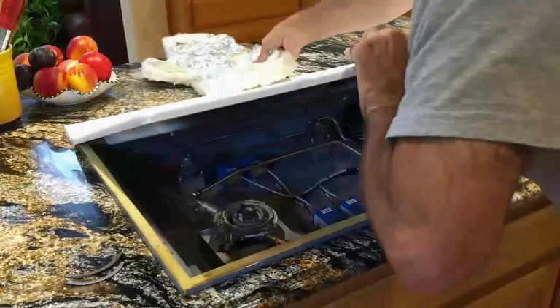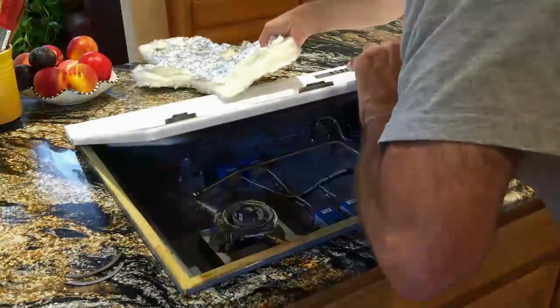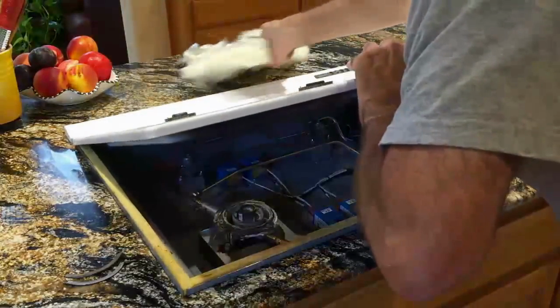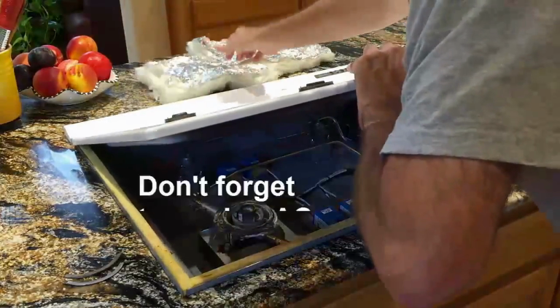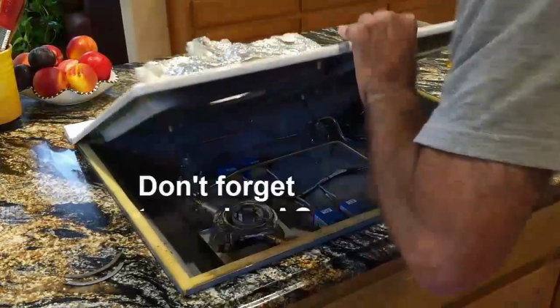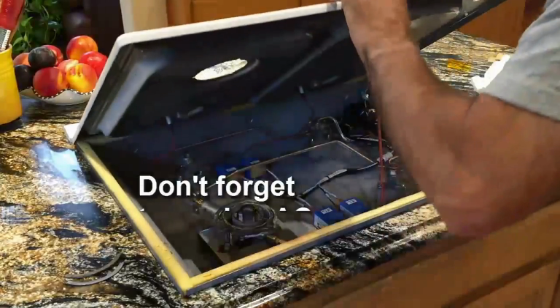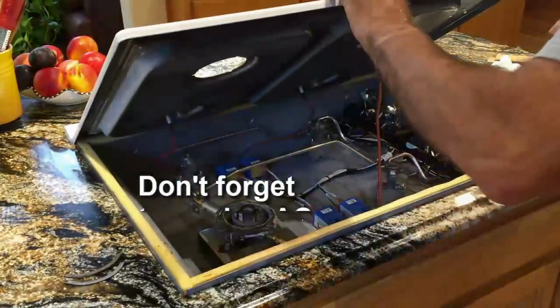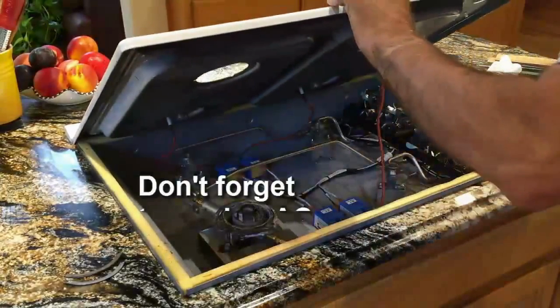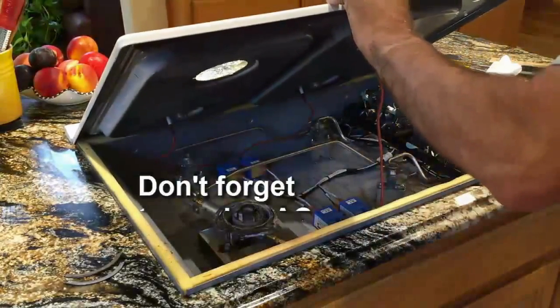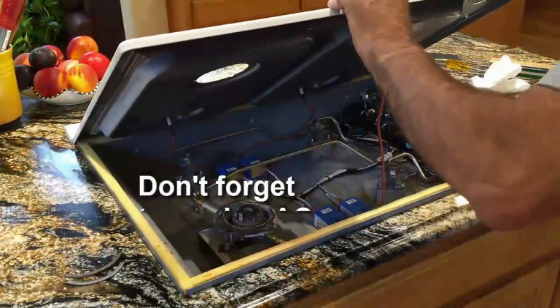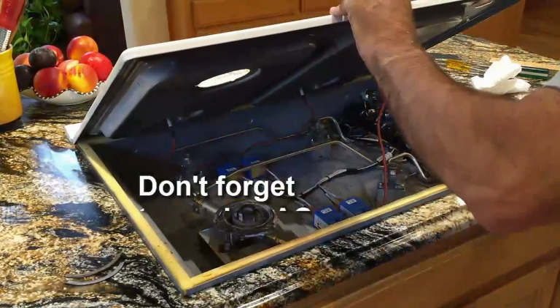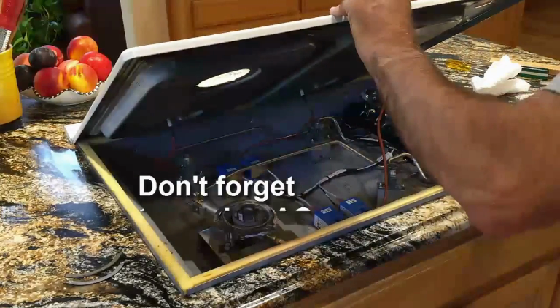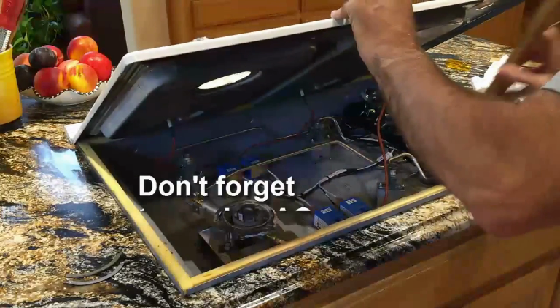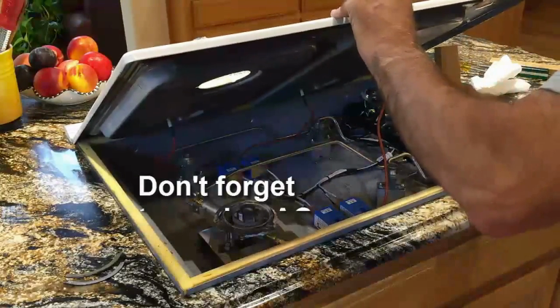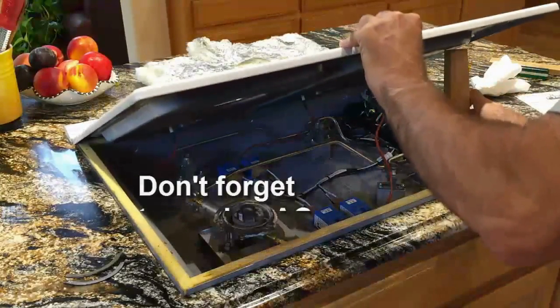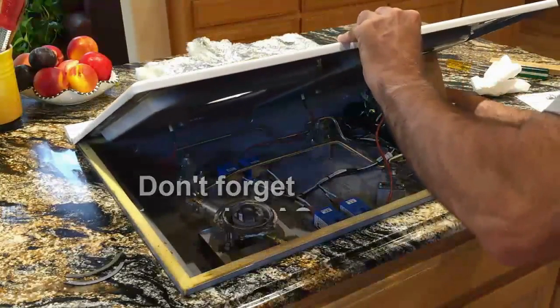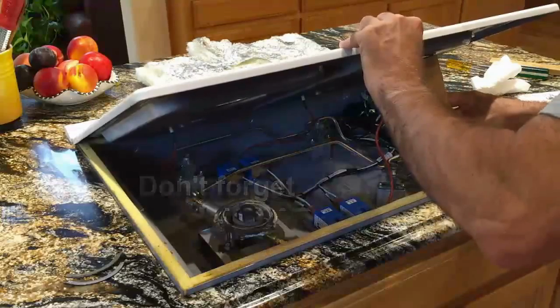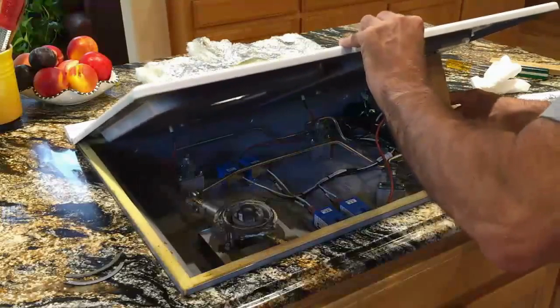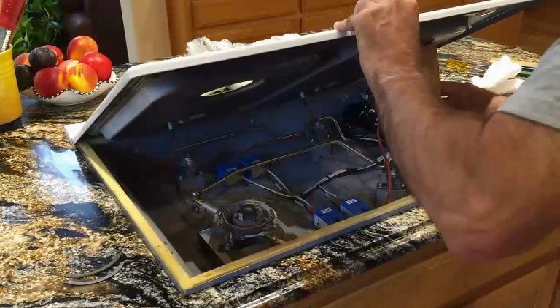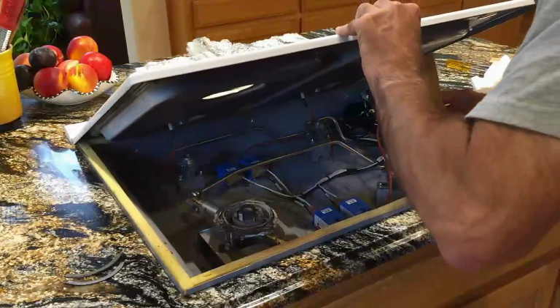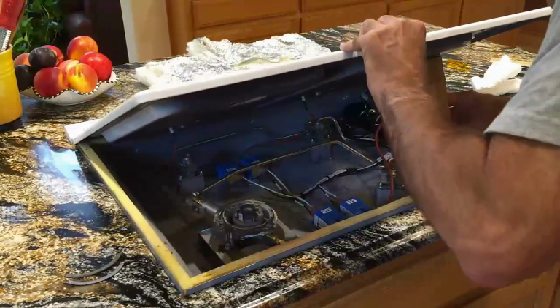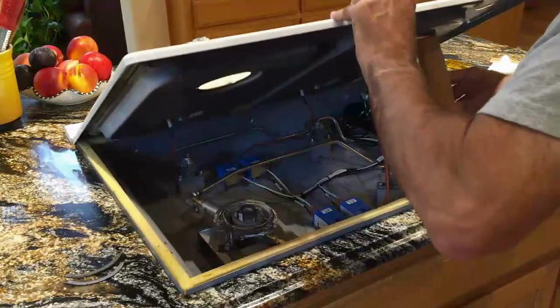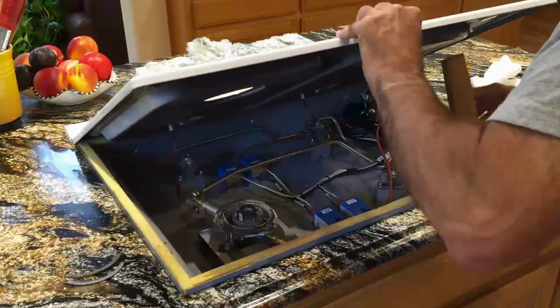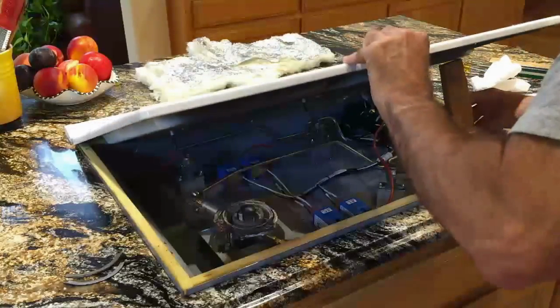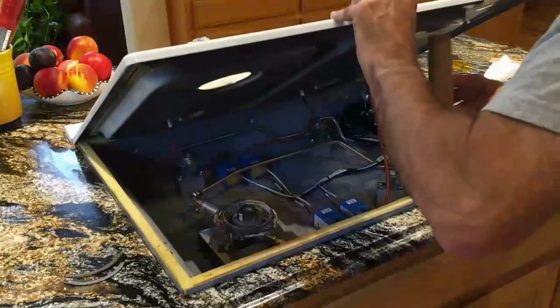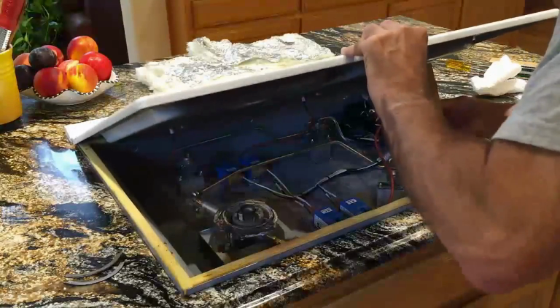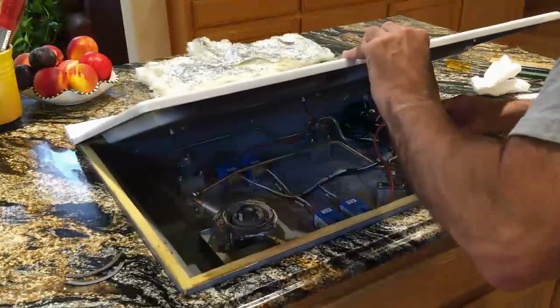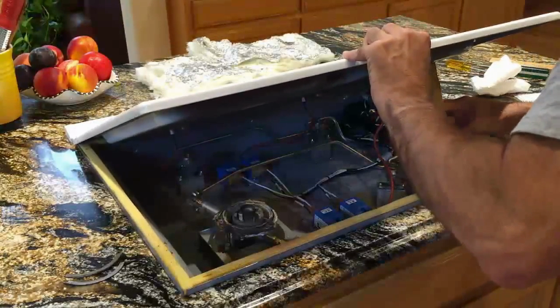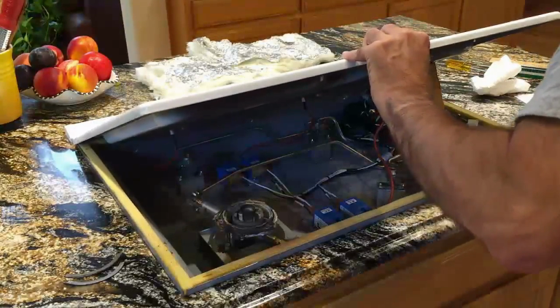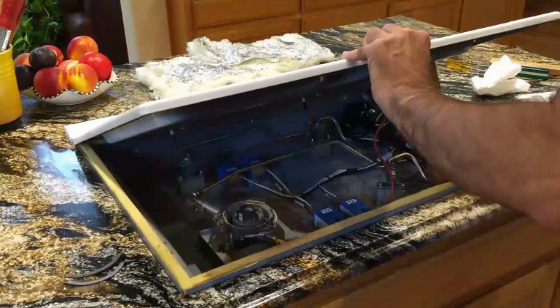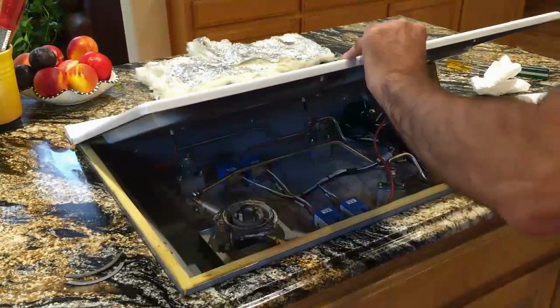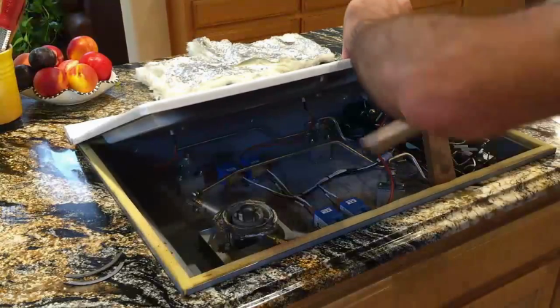One other important thing that I forgot to do, which I will do now, is to unplug it so that I don't electrocute myself. So let me prop this up.